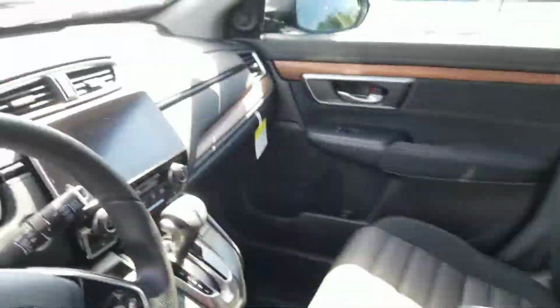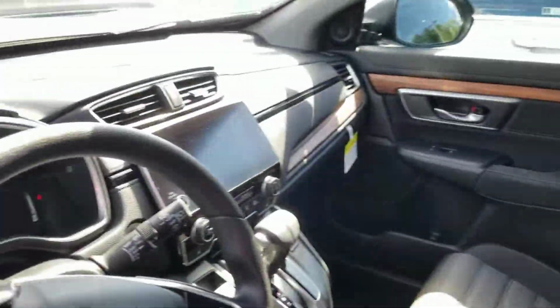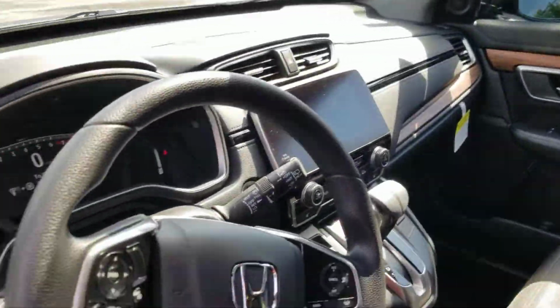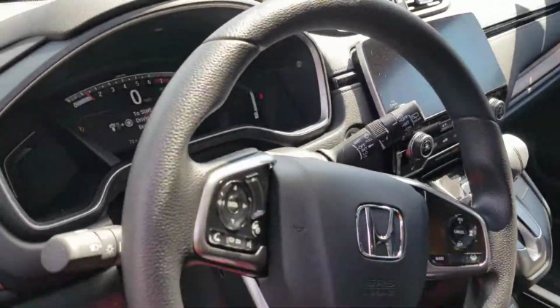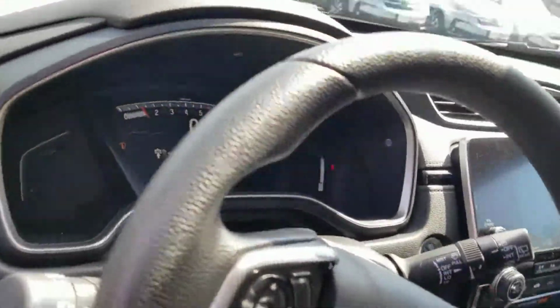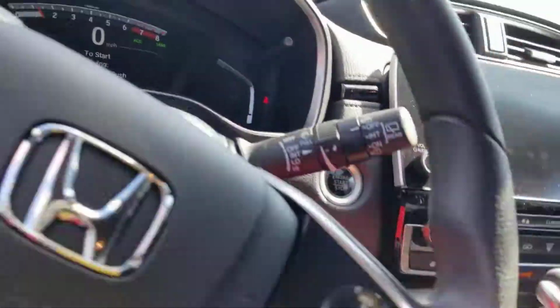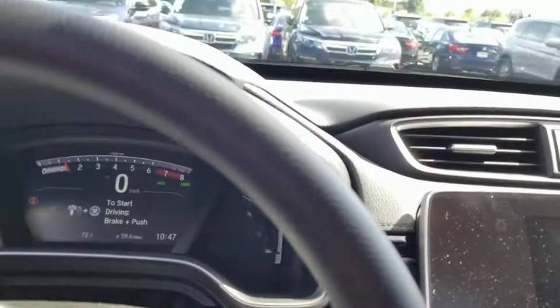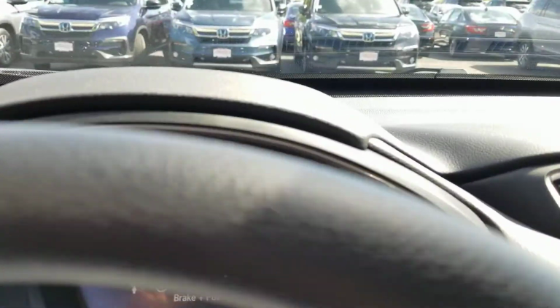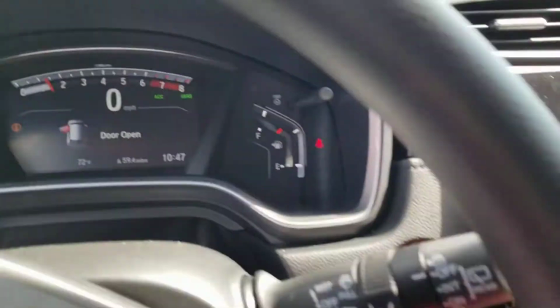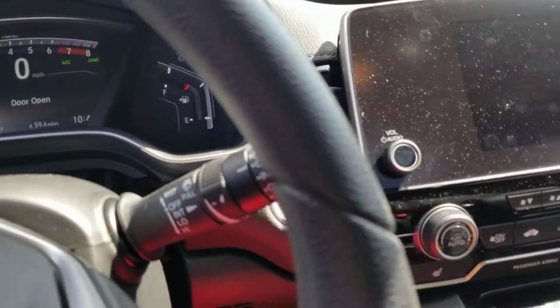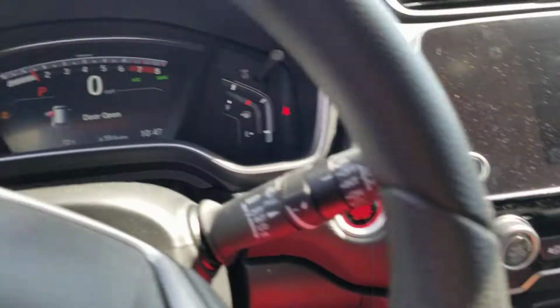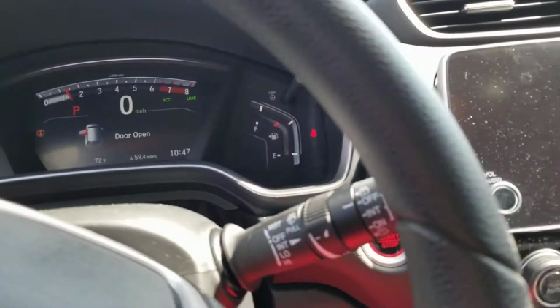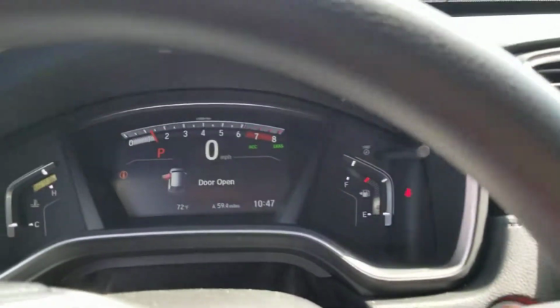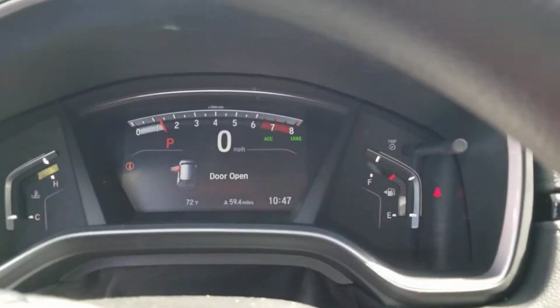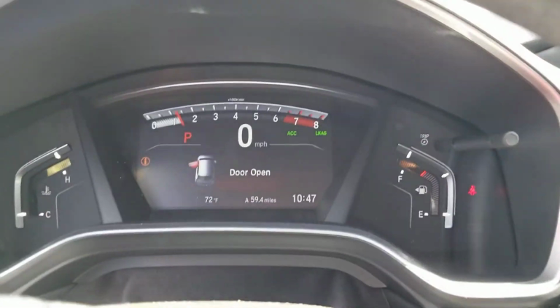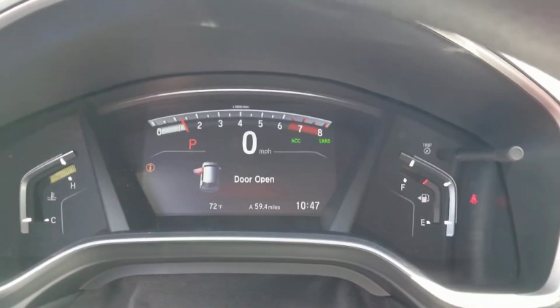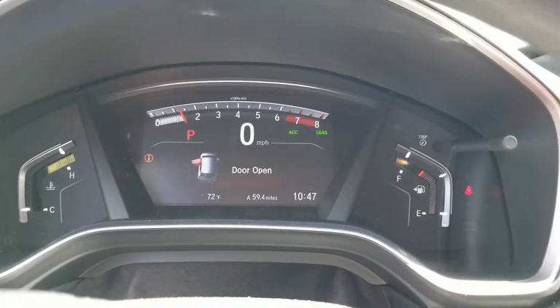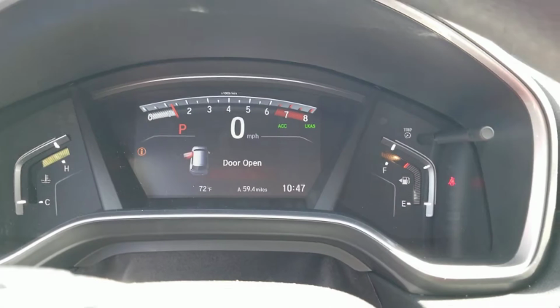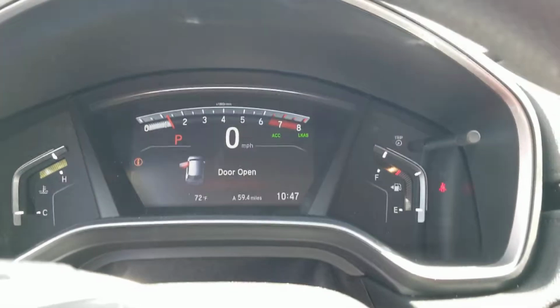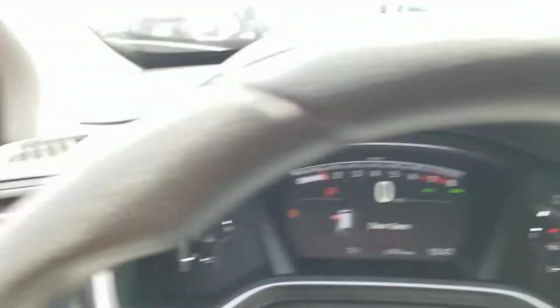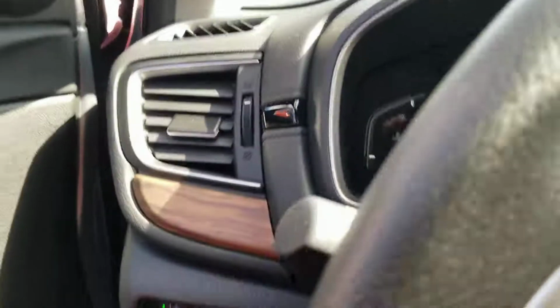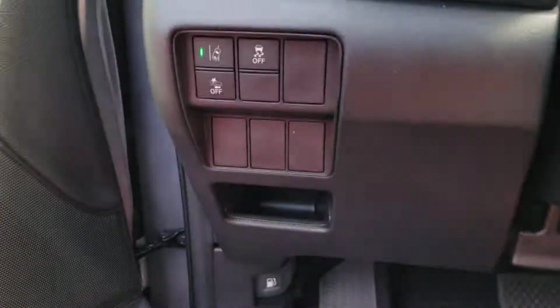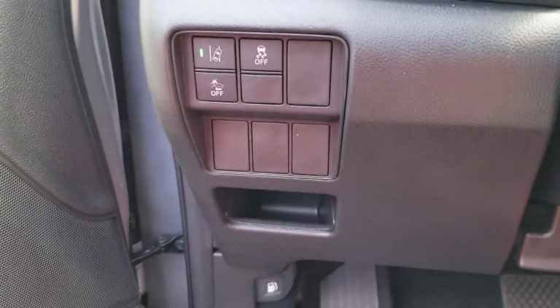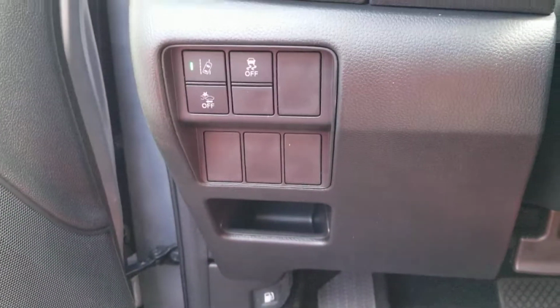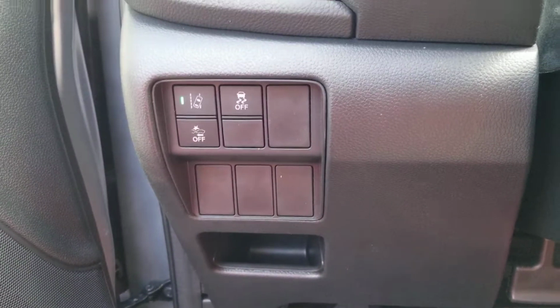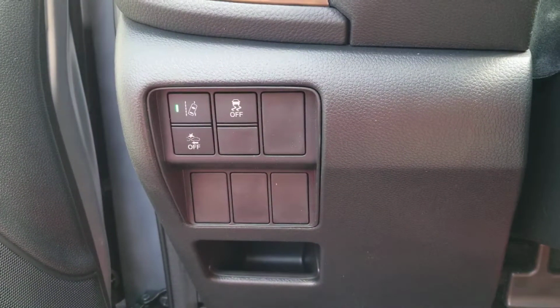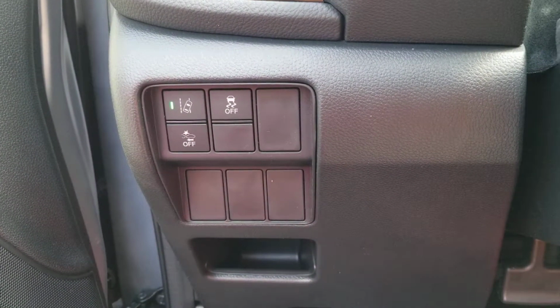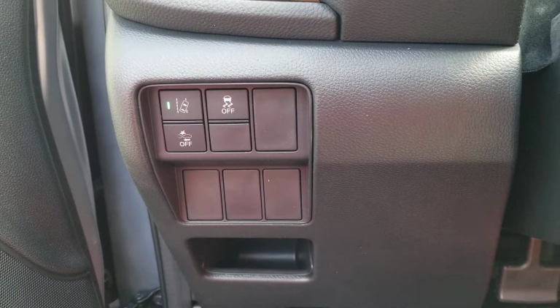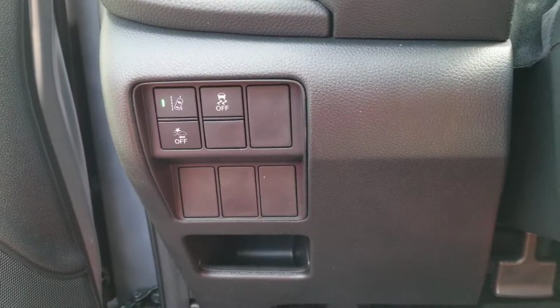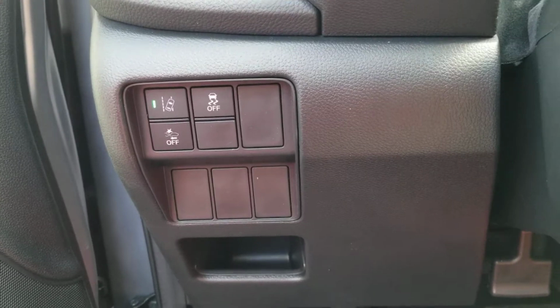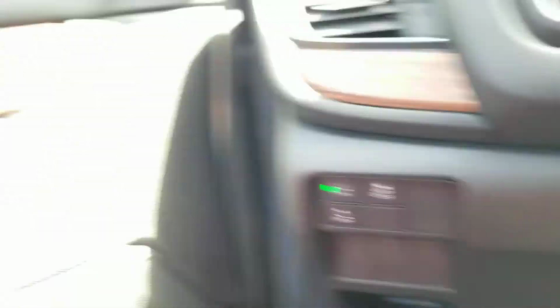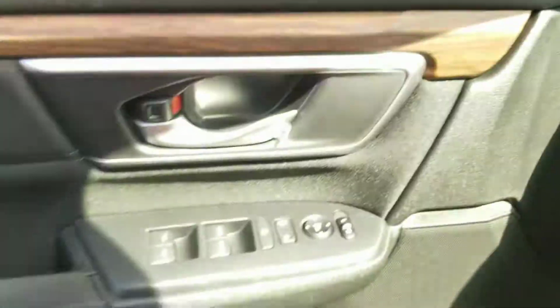Let me go show you the interior of the instrument cluster. I'm going to turn on the vehicle with the push button start — it turns on all the electronics. There's your lane departure mitigation system, frontal crash mitigation system, and traction control.